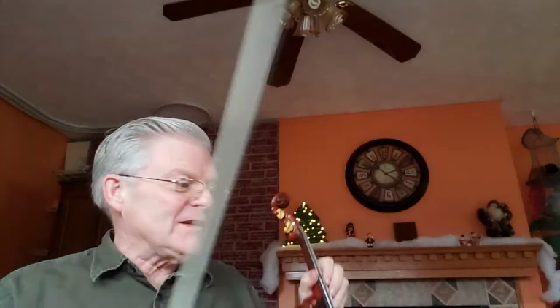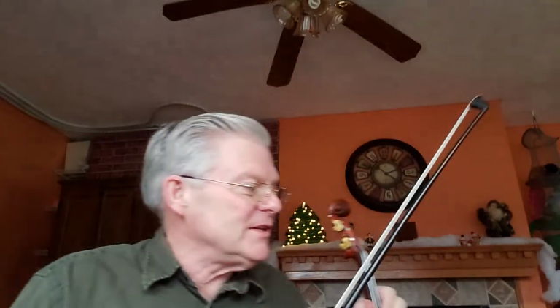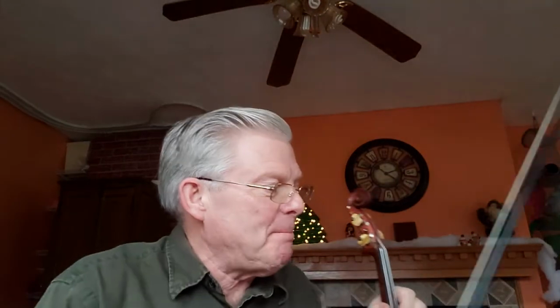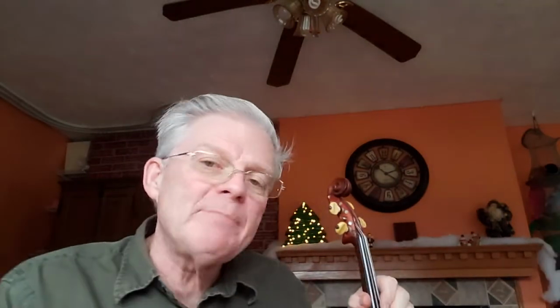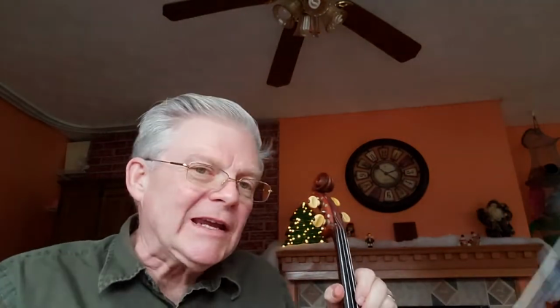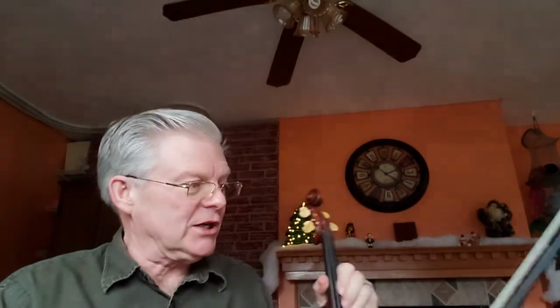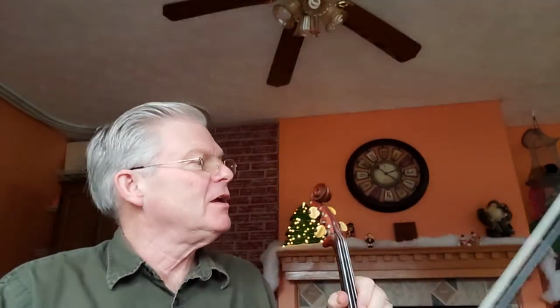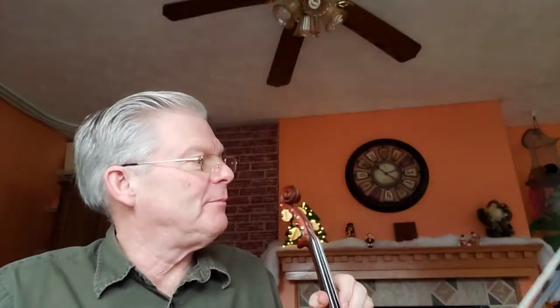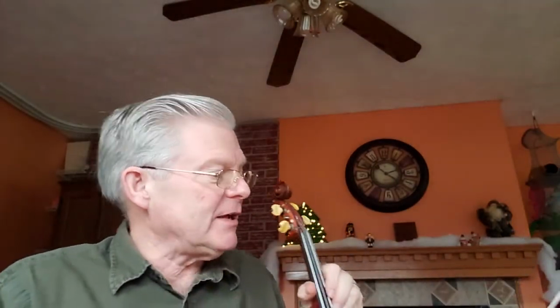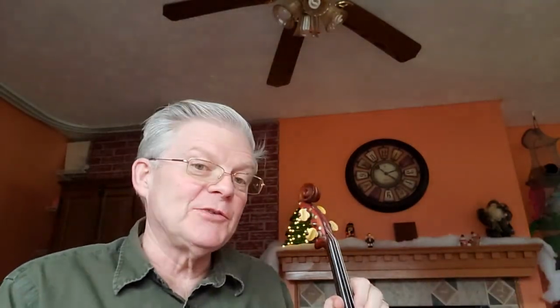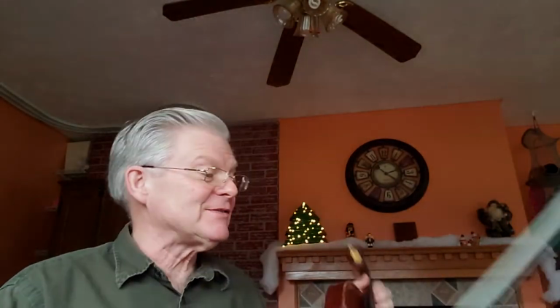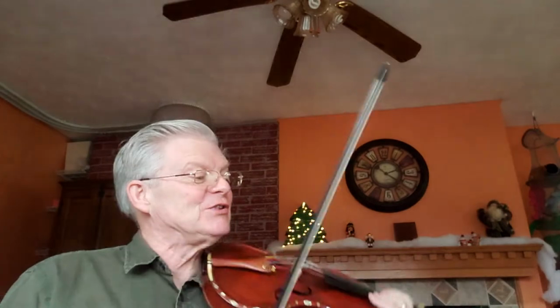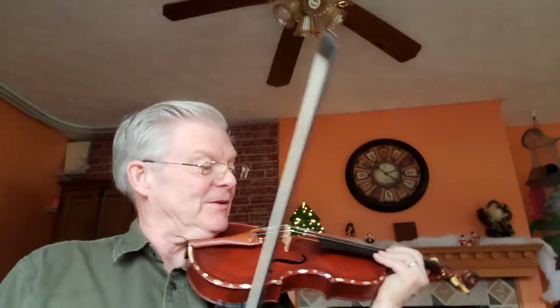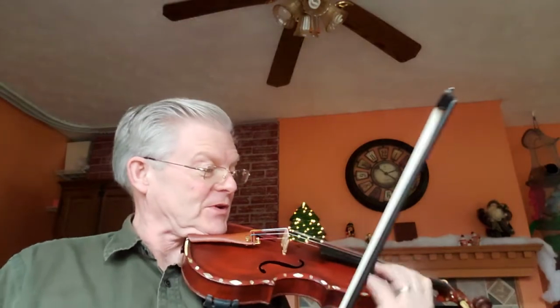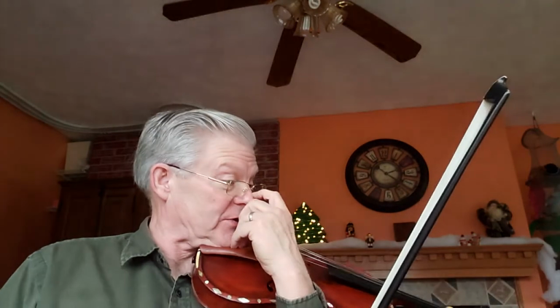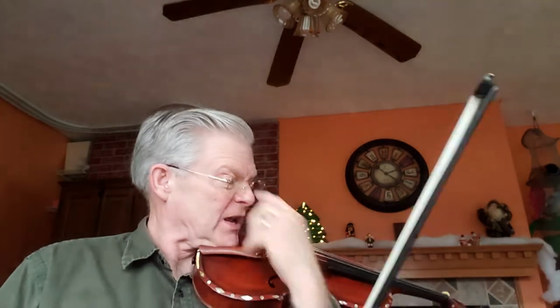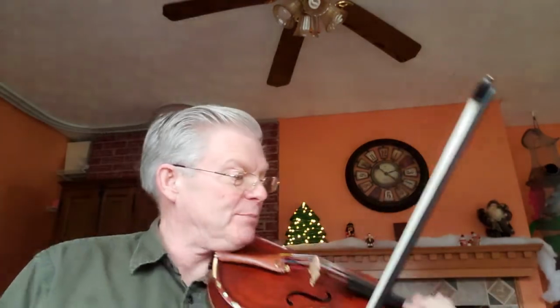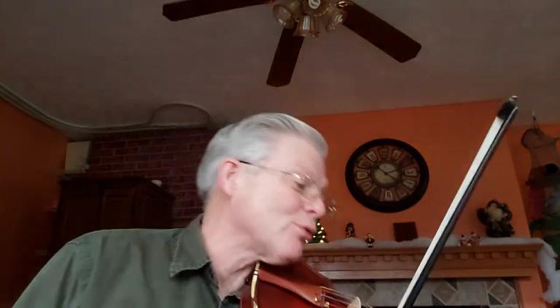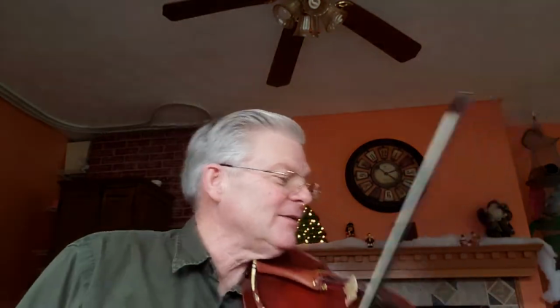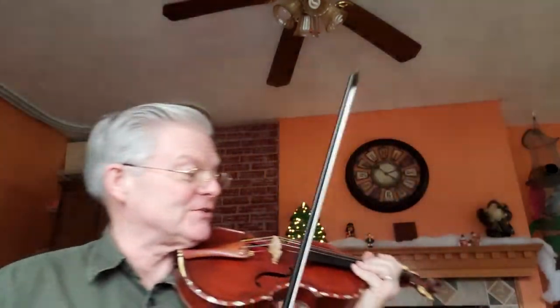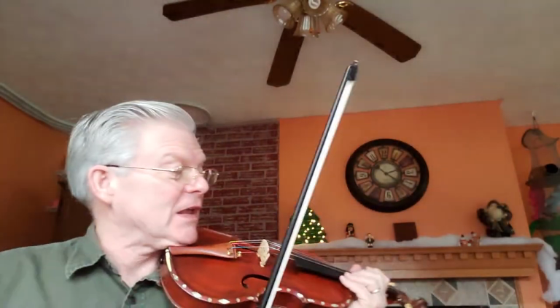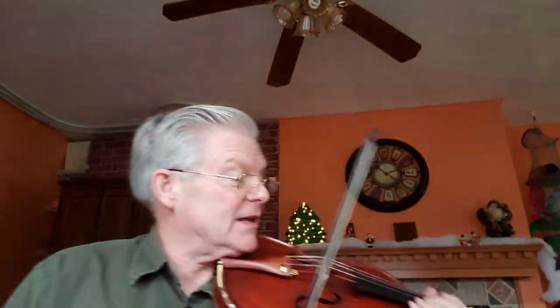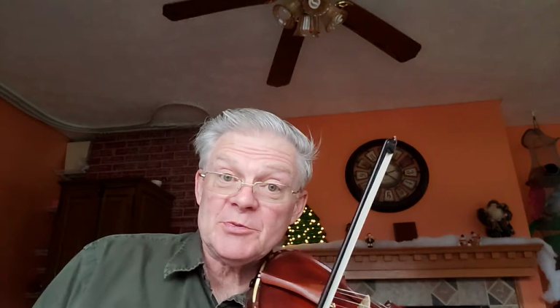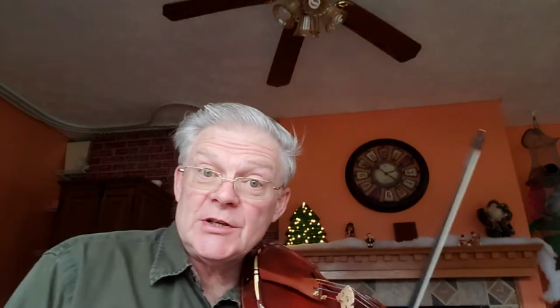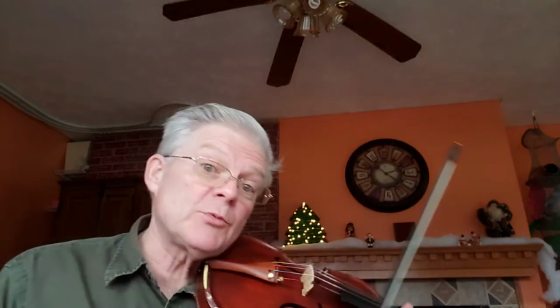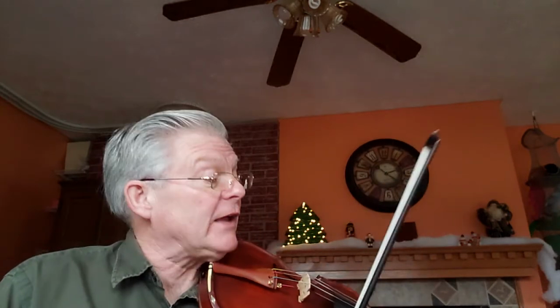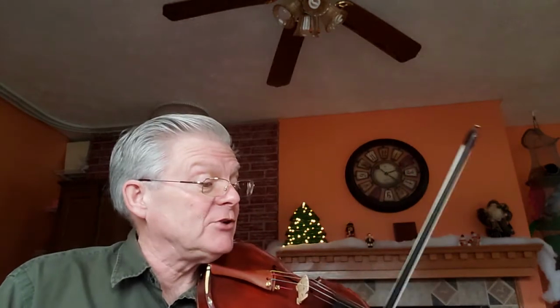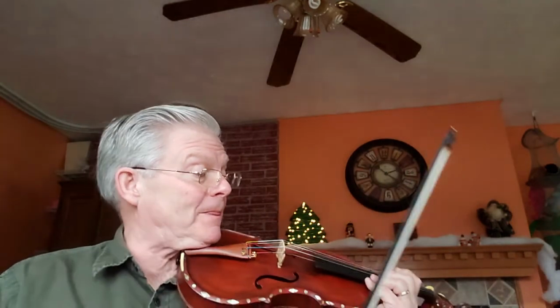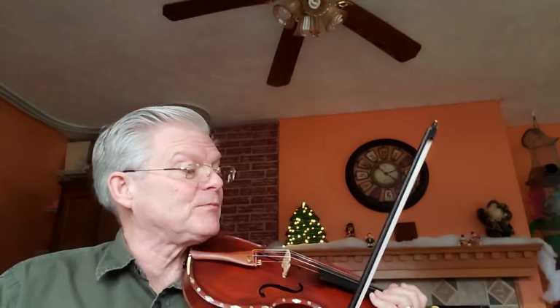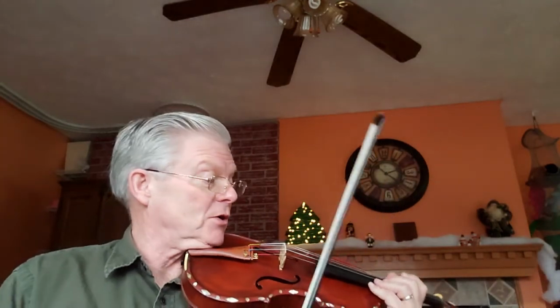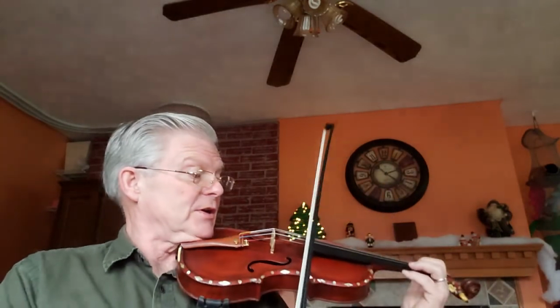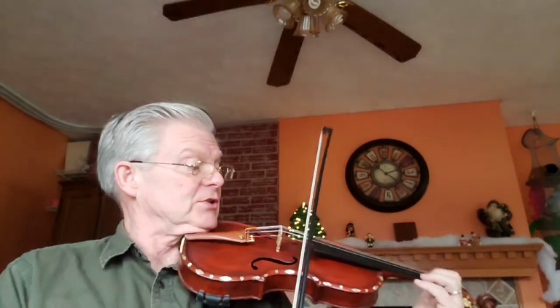This is the Pivot Brig Jig, page 70 in the 1000 Fiddle Tunes book. The Pivot Brig — that's kind of hard to say — has three sharps in the key signature, so we're in the key of A major. A one, a two.